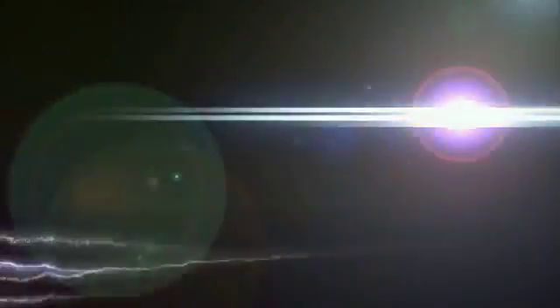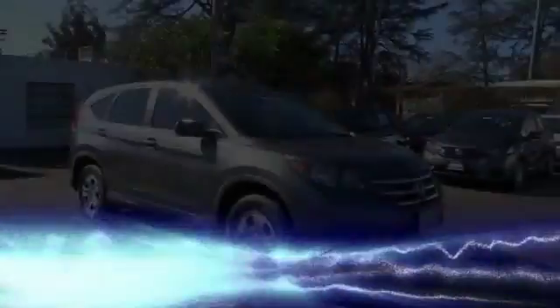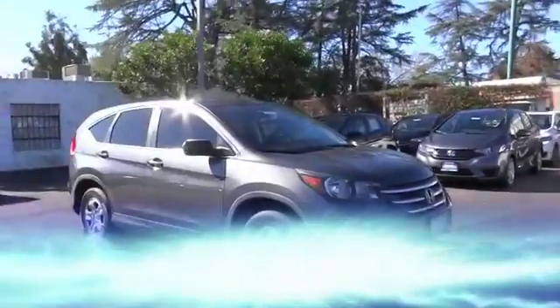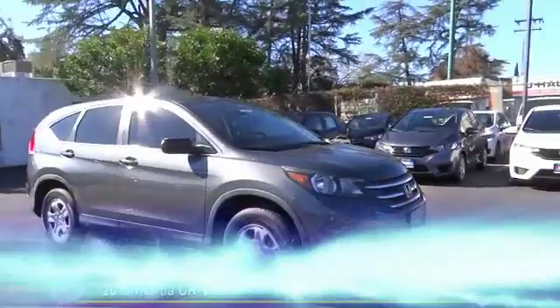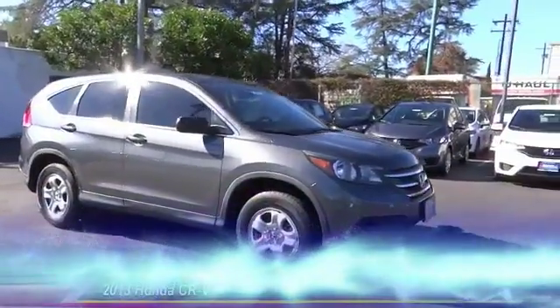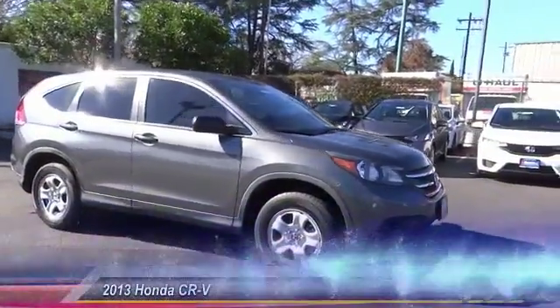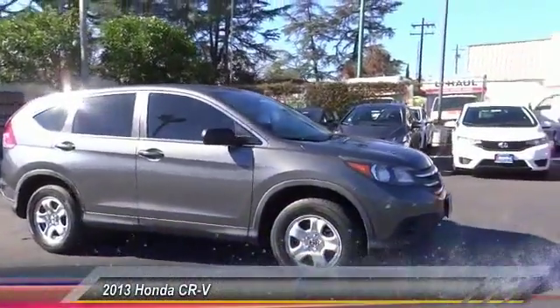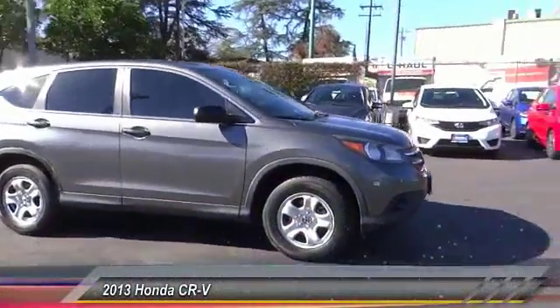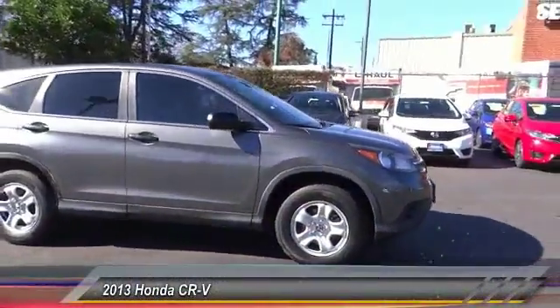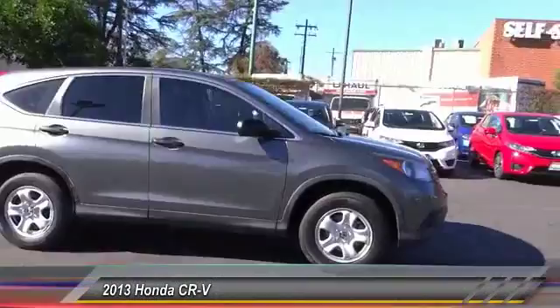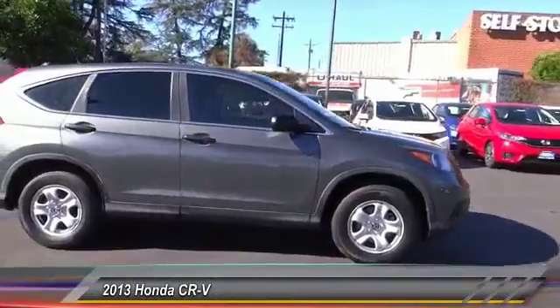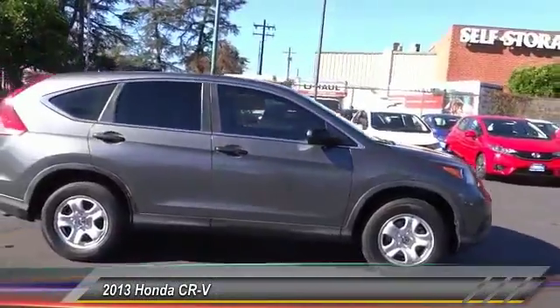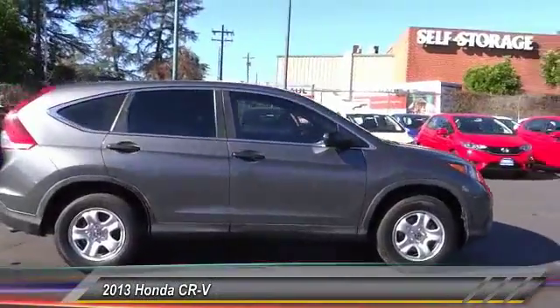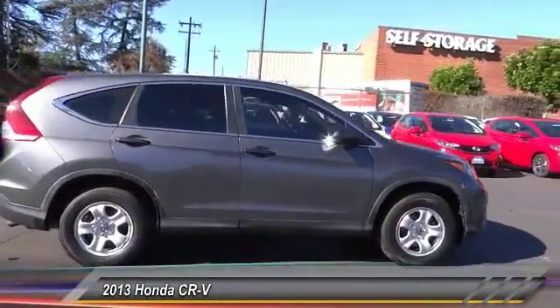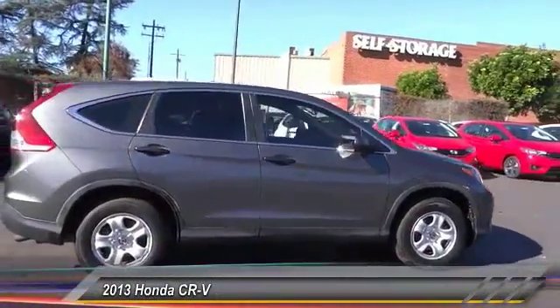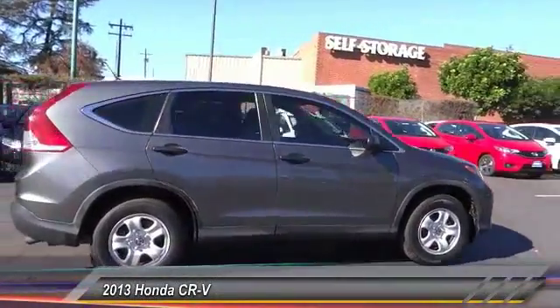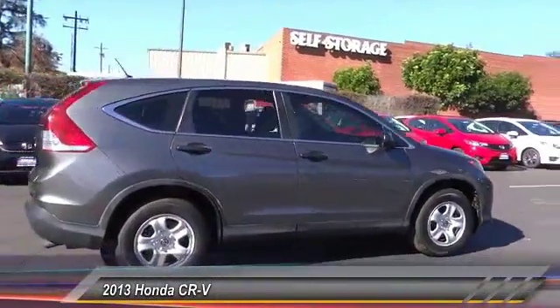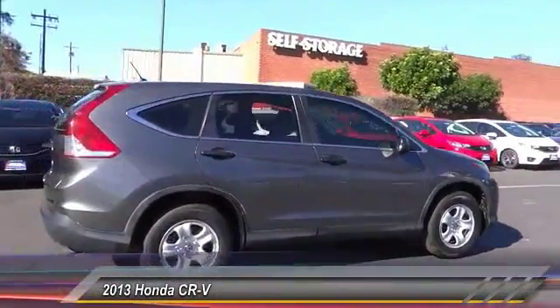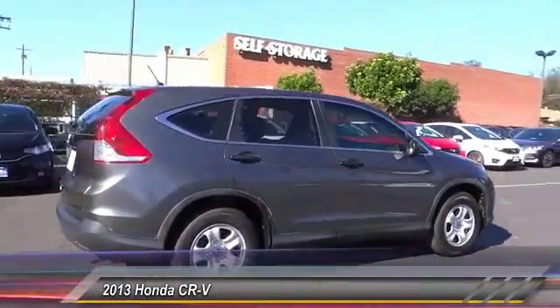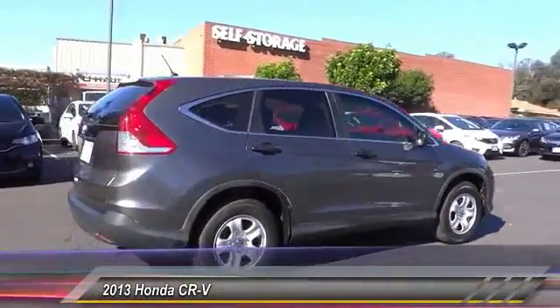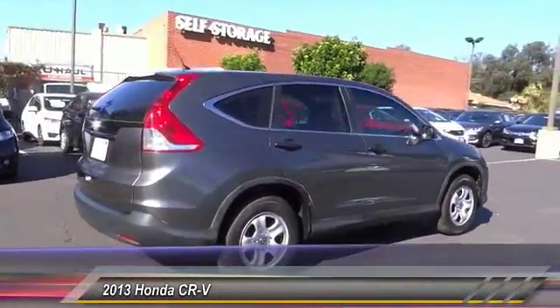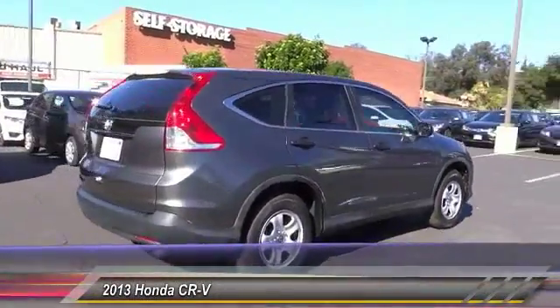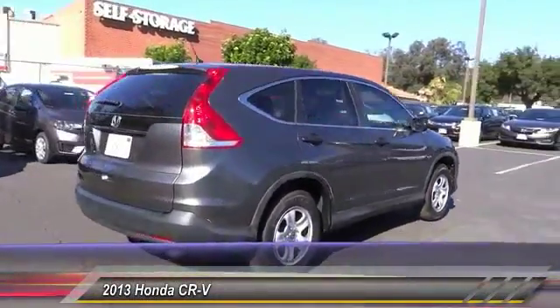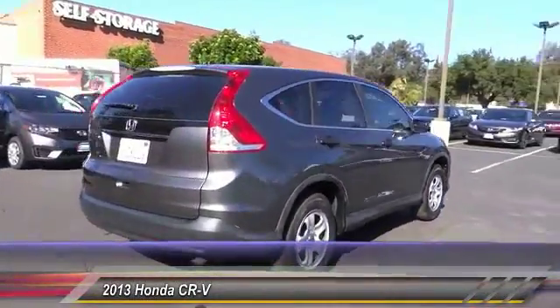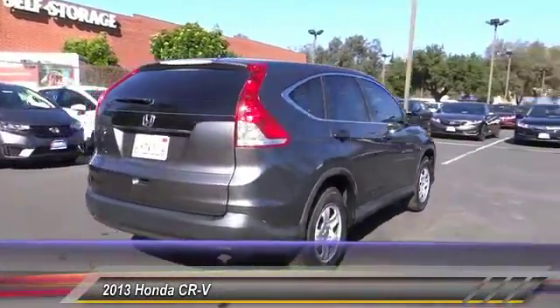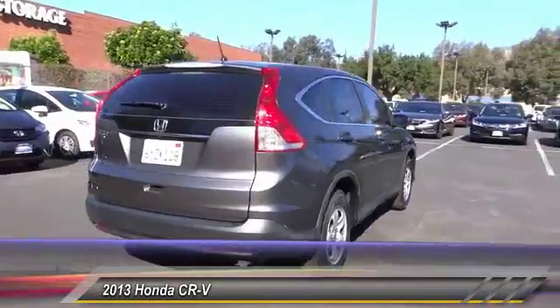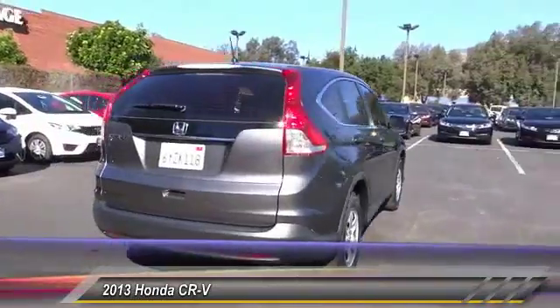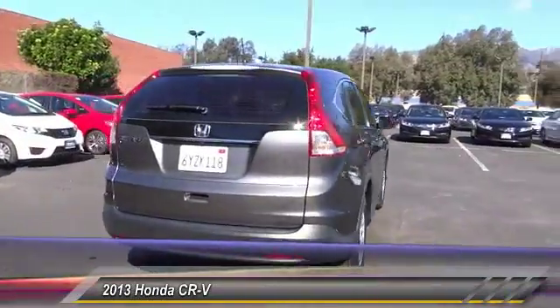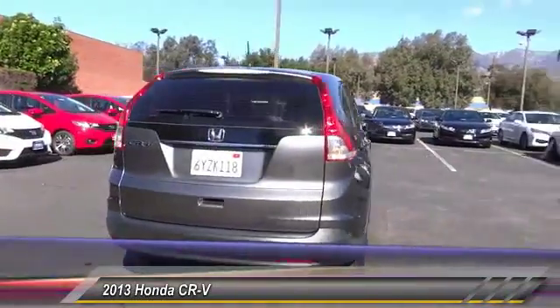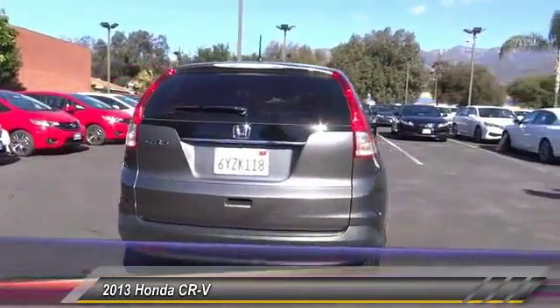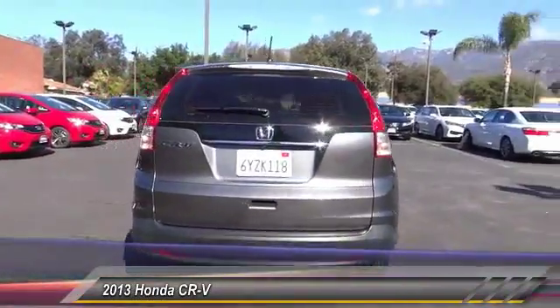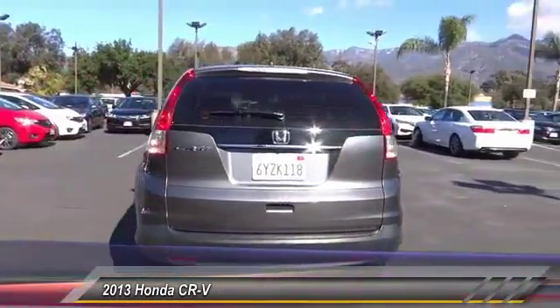The 2013 CR-V — a top recommended vehicle because of its car-like driving manners, good value, cool technology, and comfy interior.